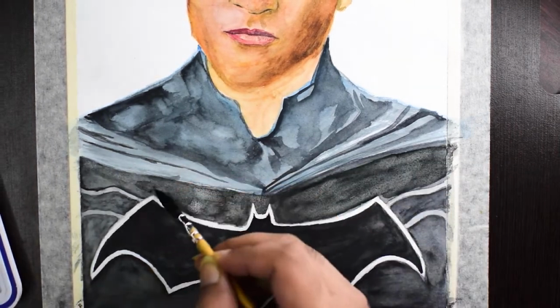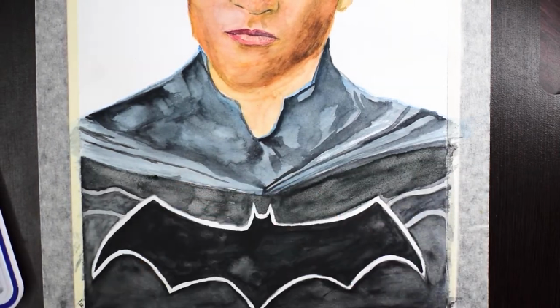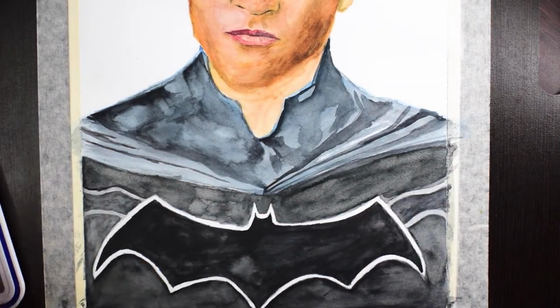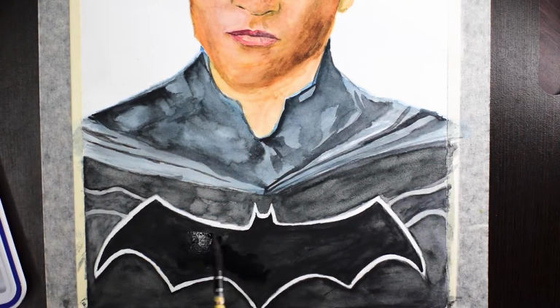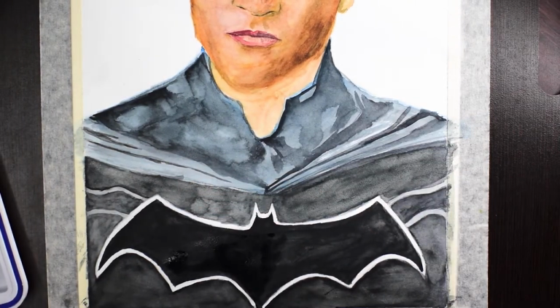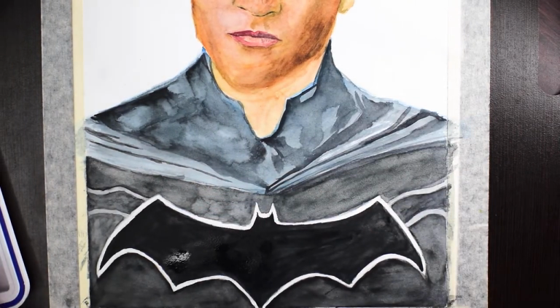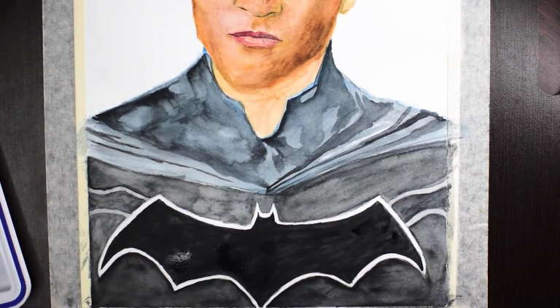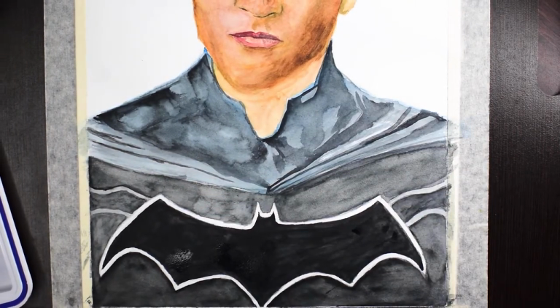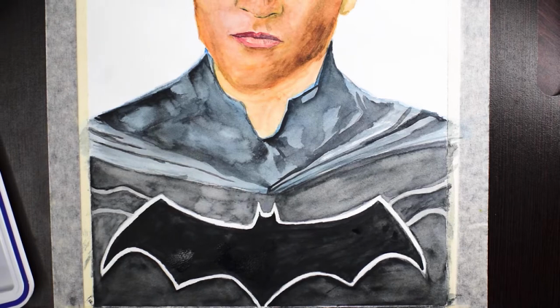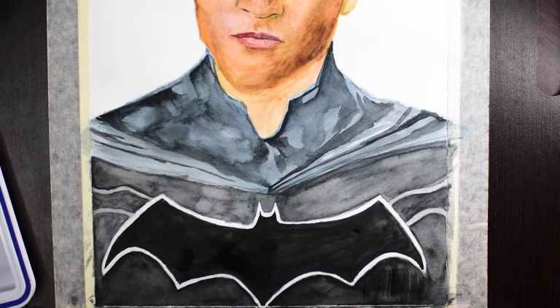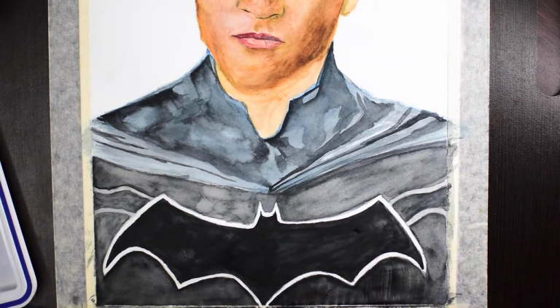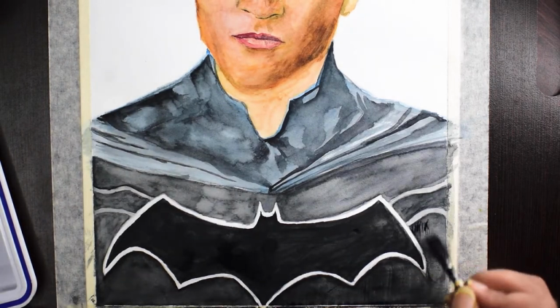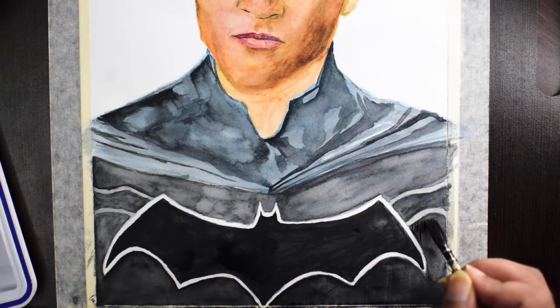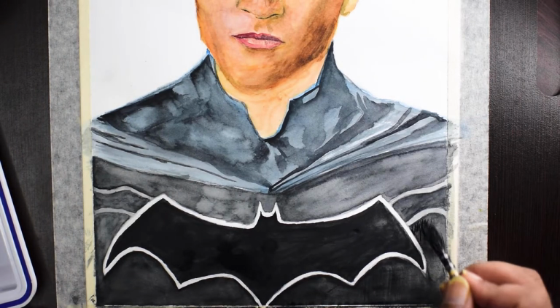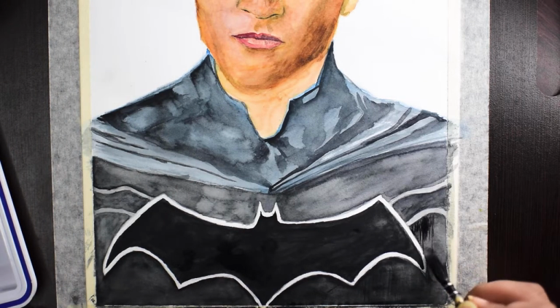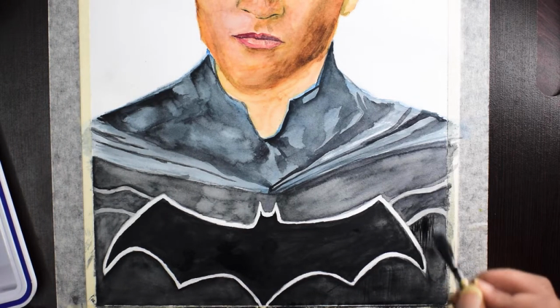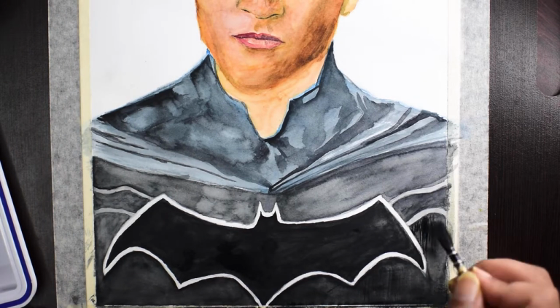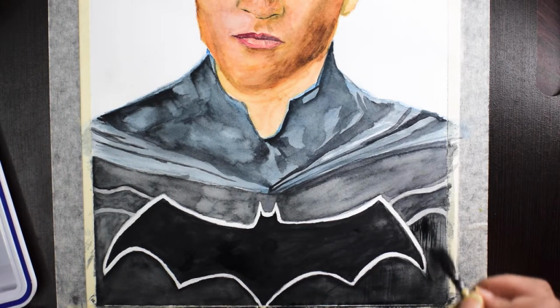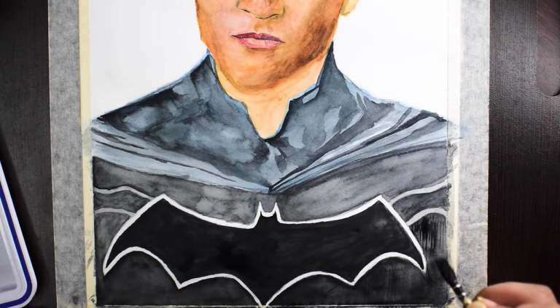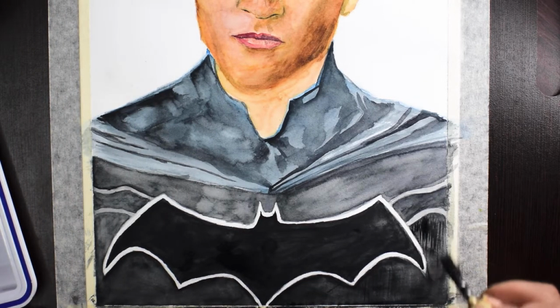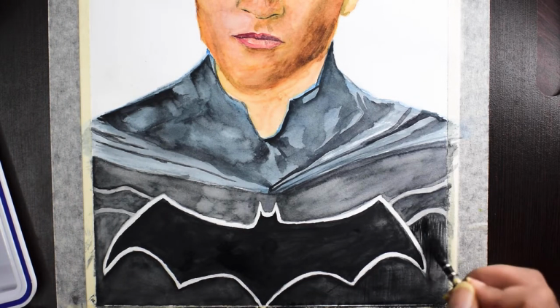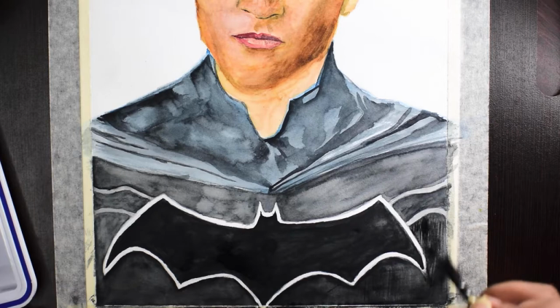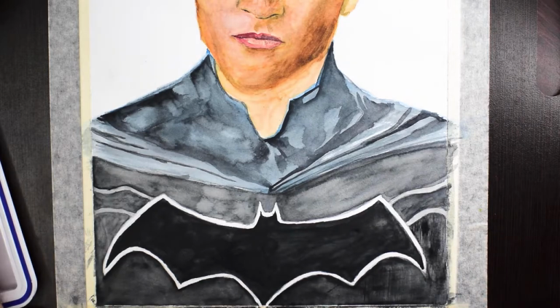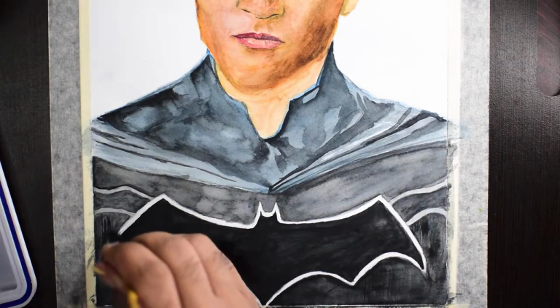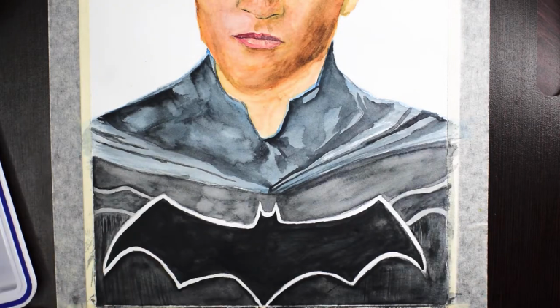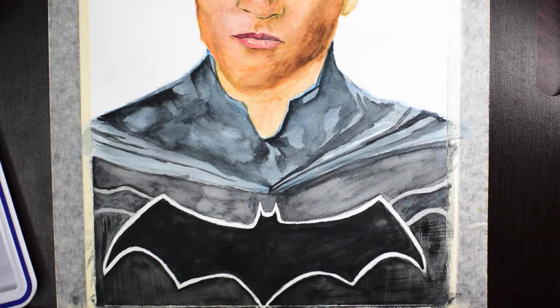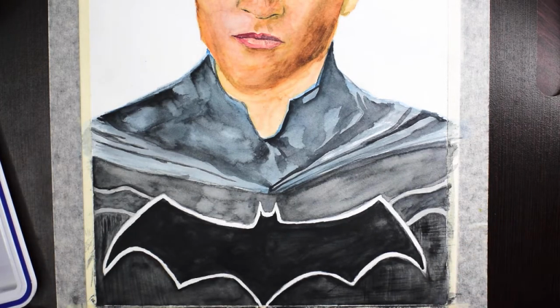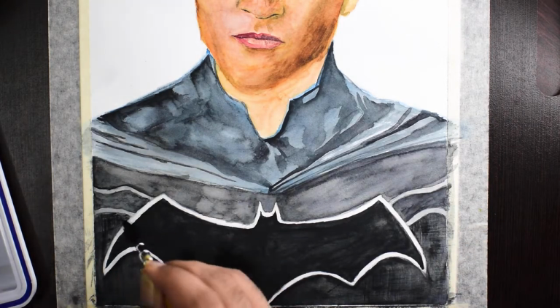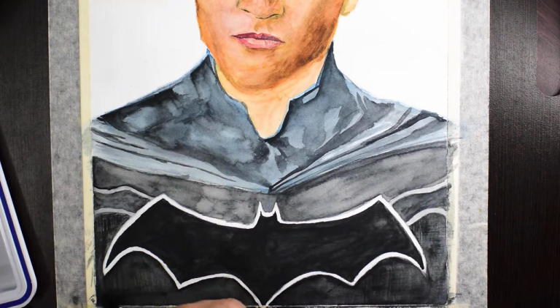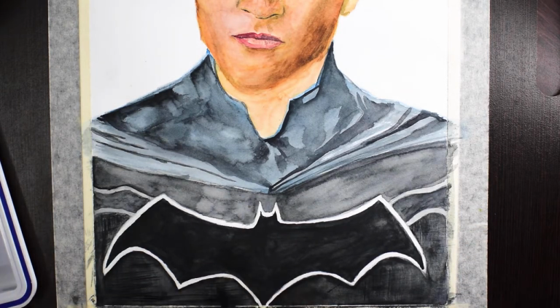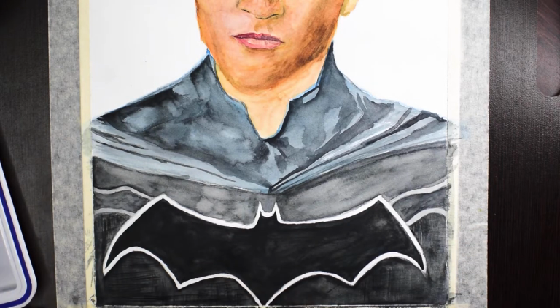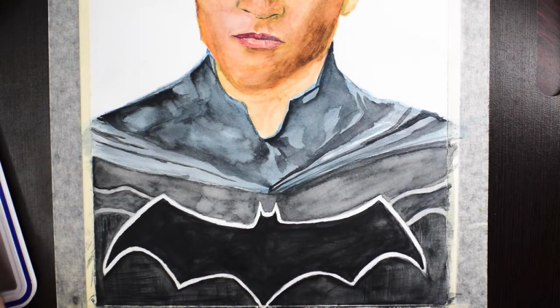The Batsuit has fine fabric patterns that would be very difficult to paint if I were to paint them individually. To tackle this, I am fanning out my brush, which allows me to paint it quickly. I use the same technique for hair as well, which you'll see in a moment.